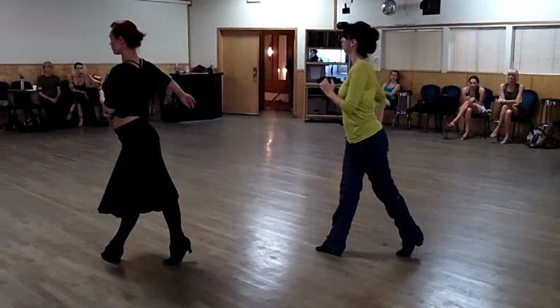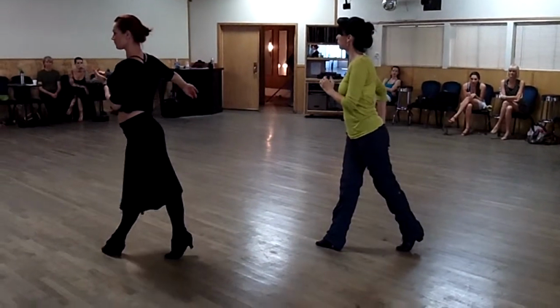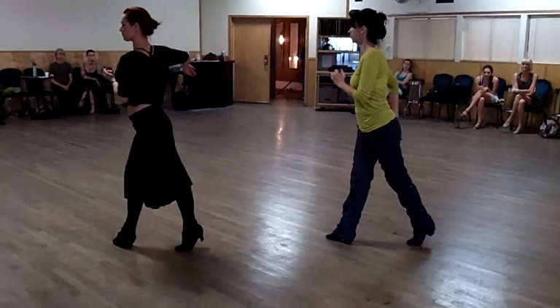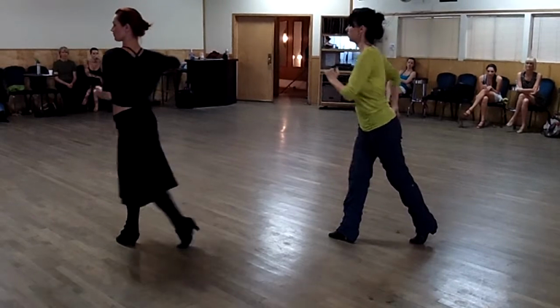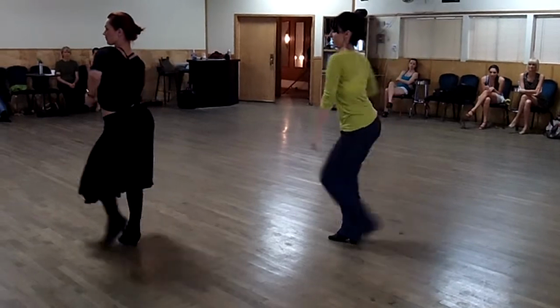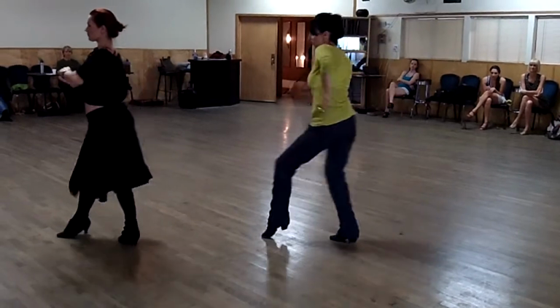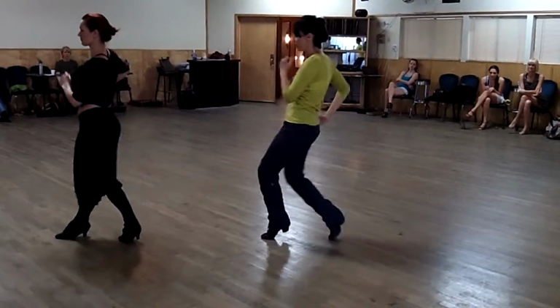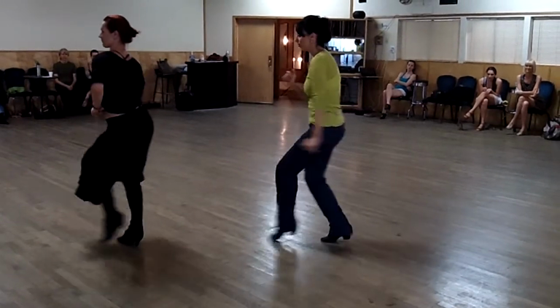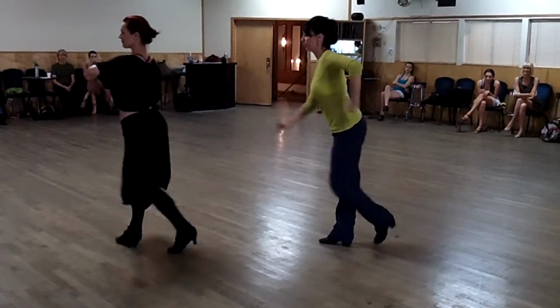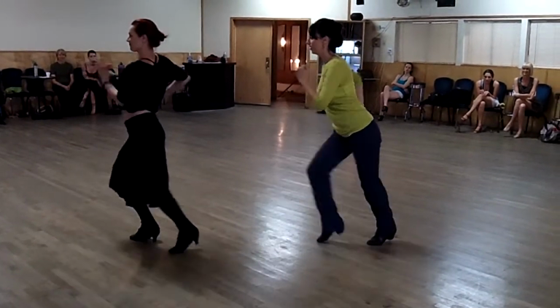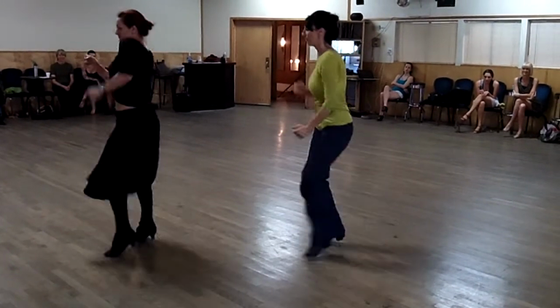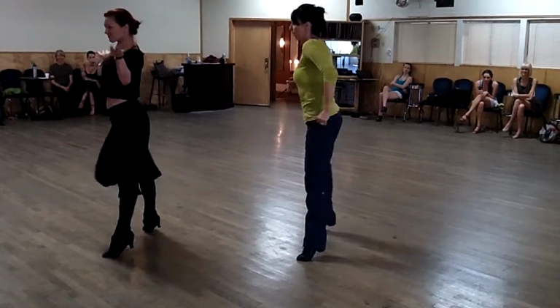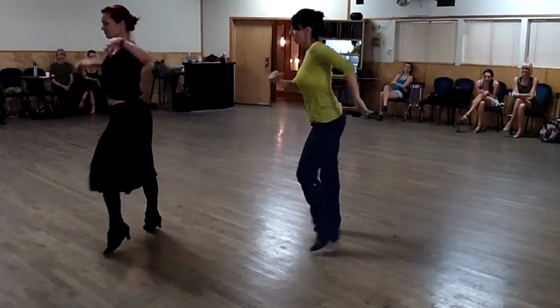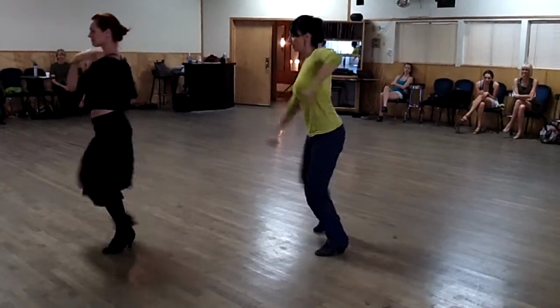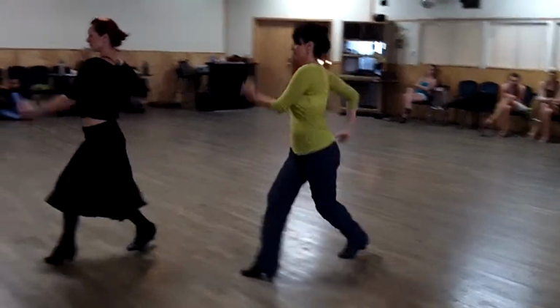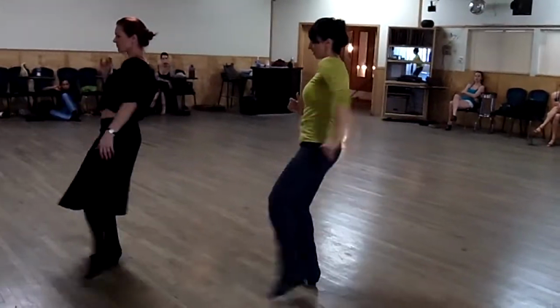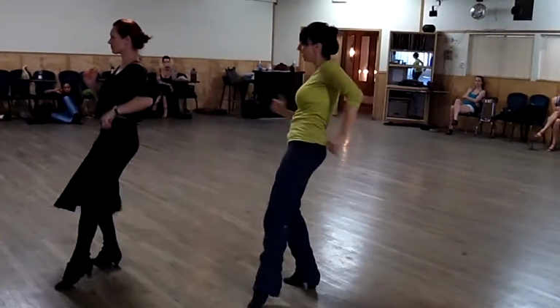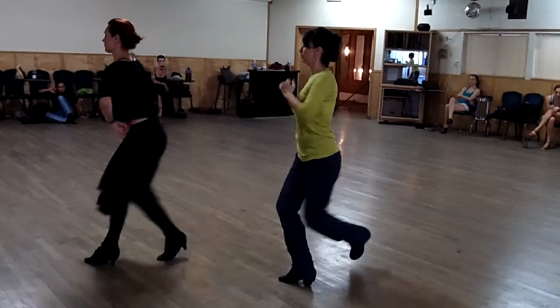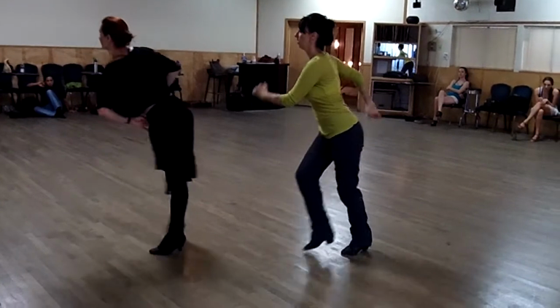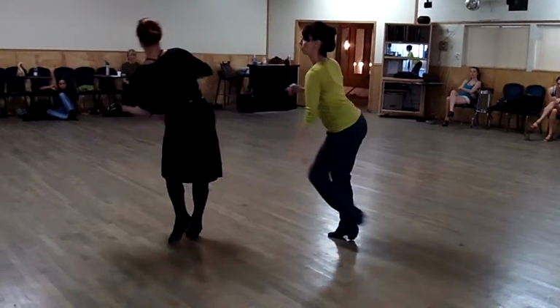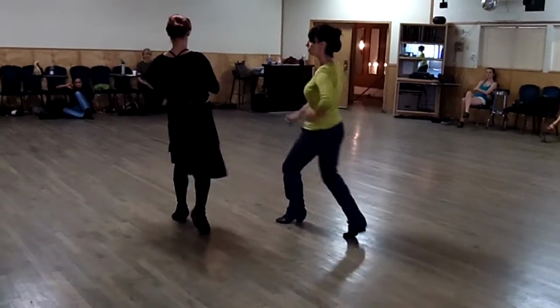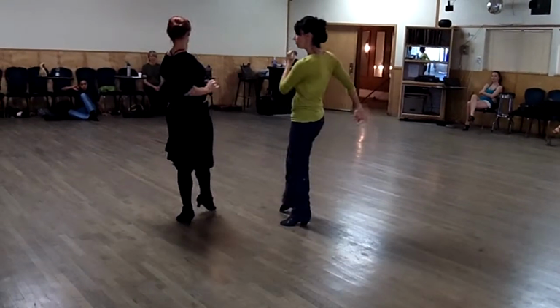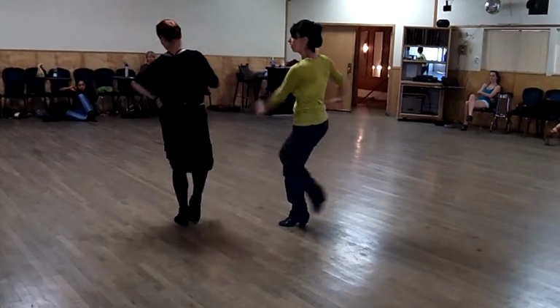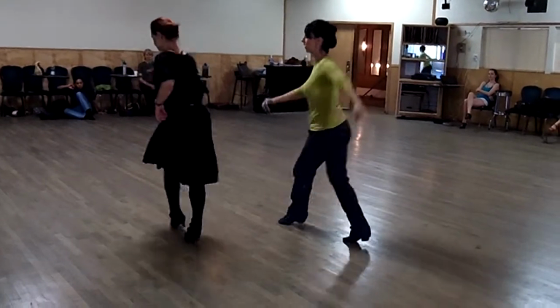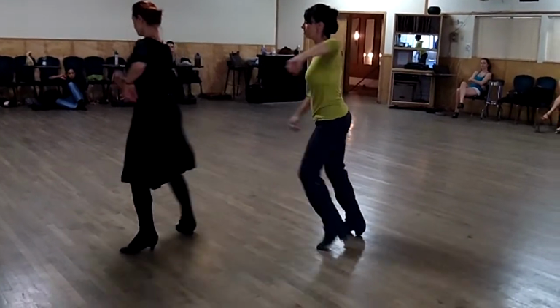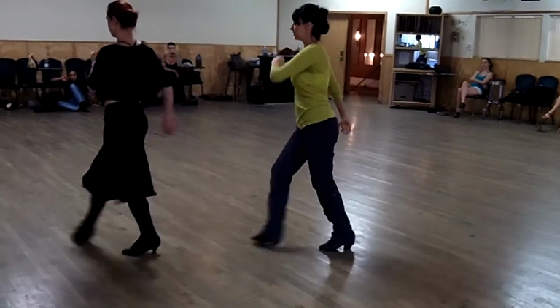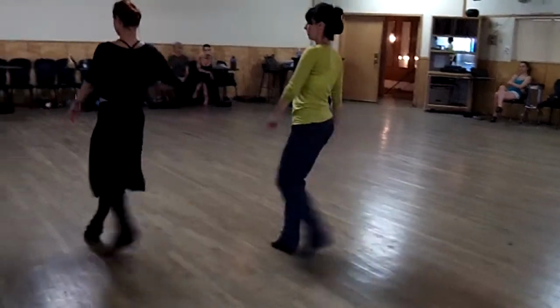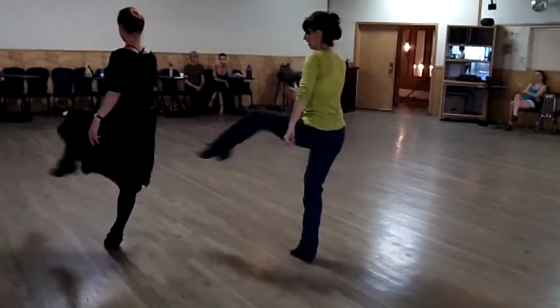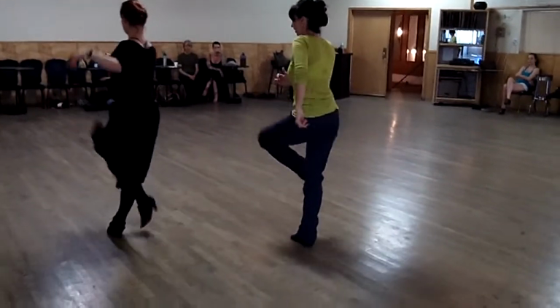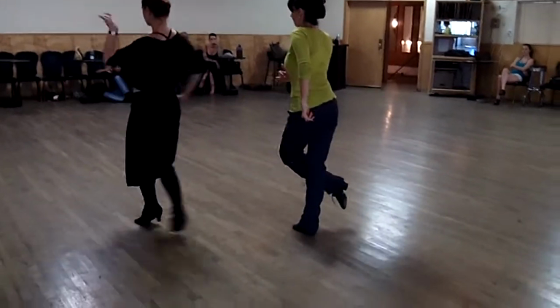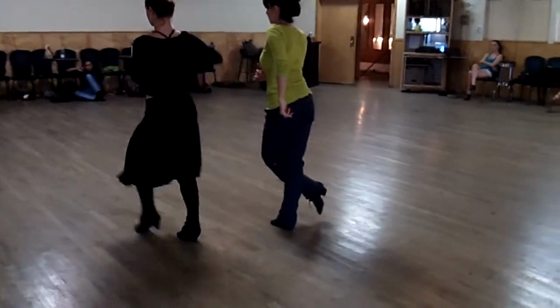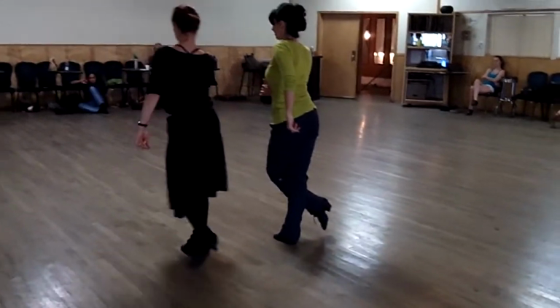You can get a little funky with it. One, two, three, four, five, six, seven, eight. One, two, three, four, five, six, seven, eight — I'm delaying.